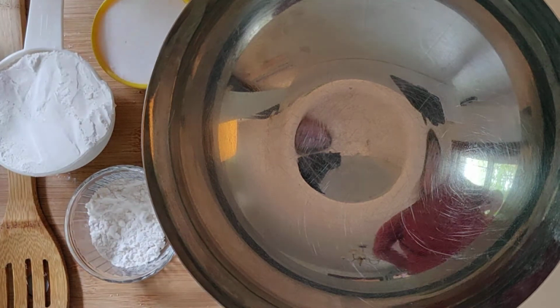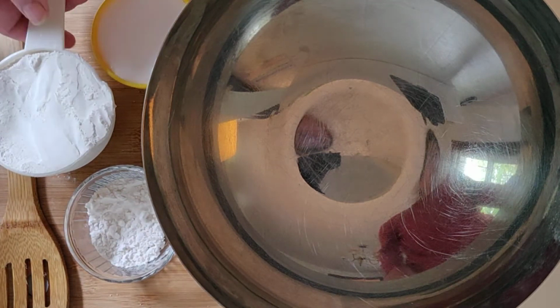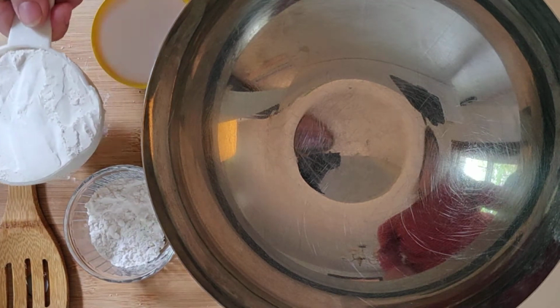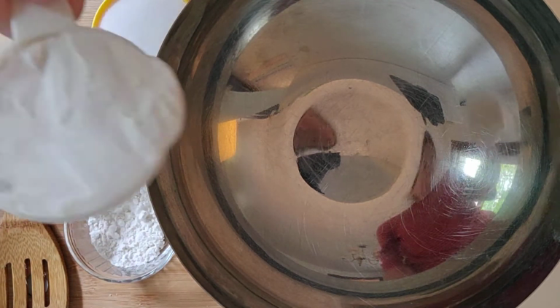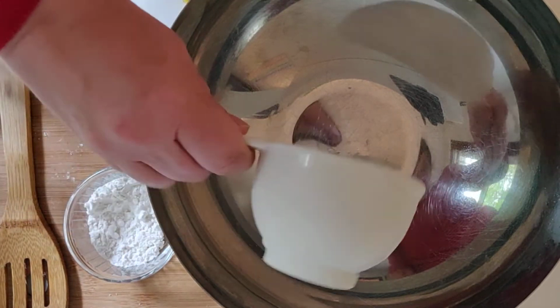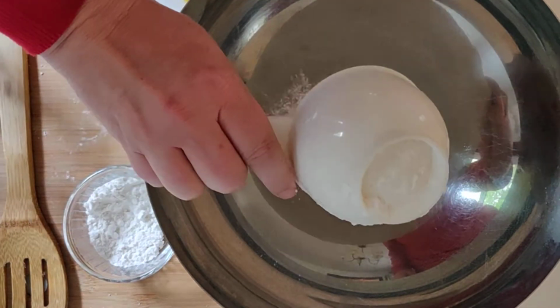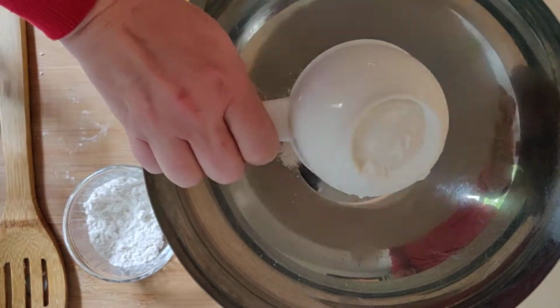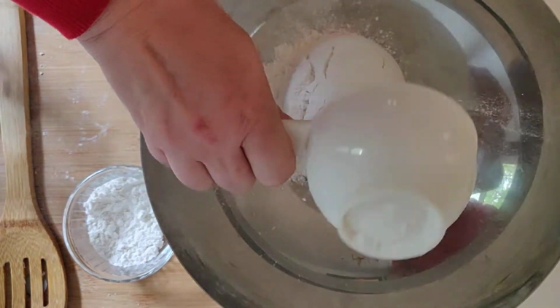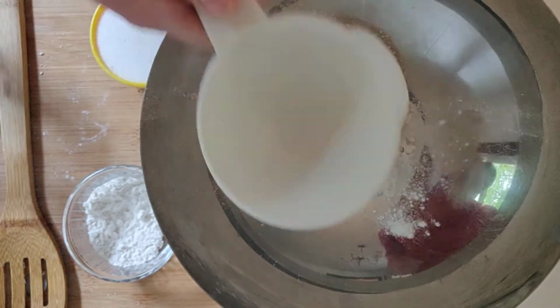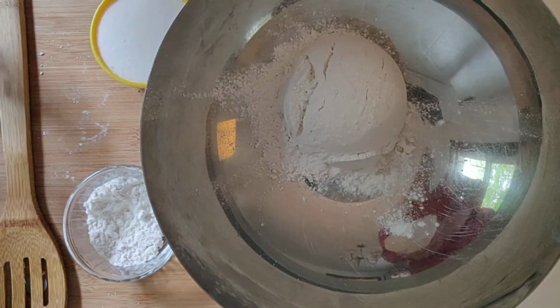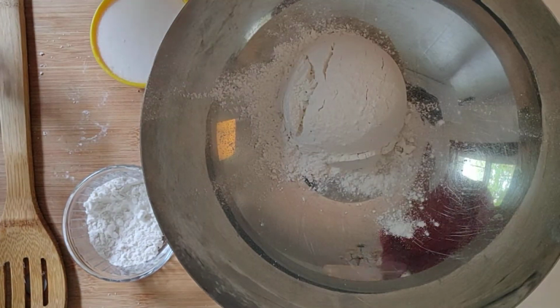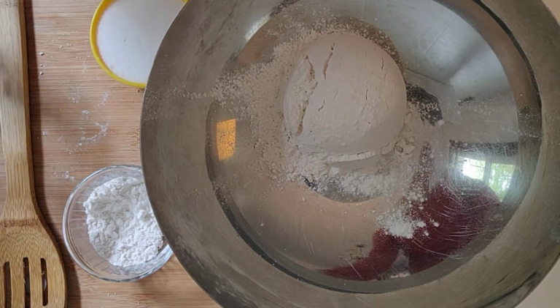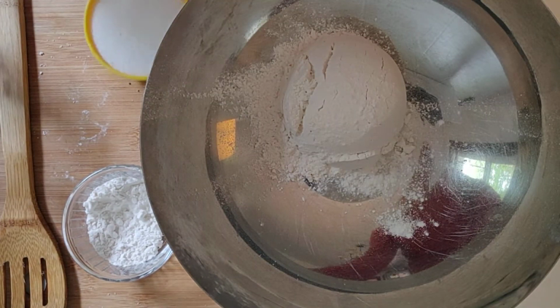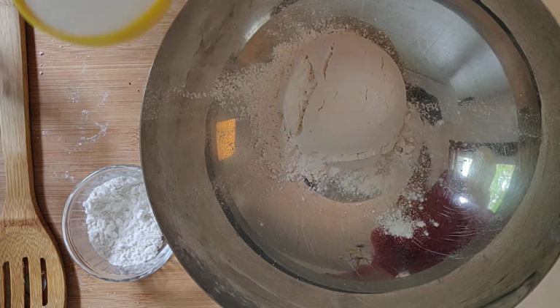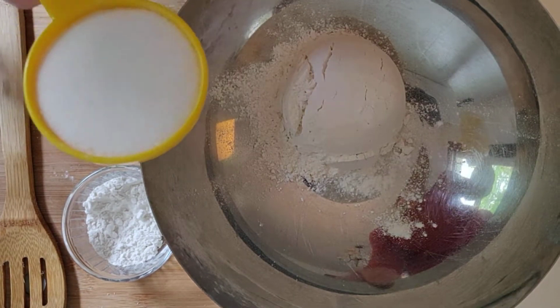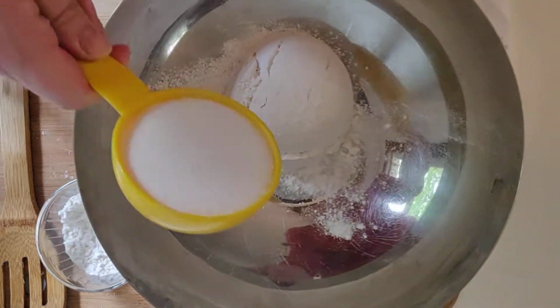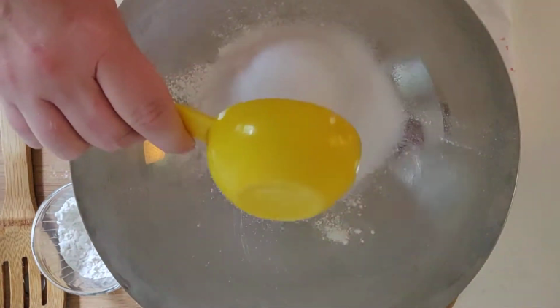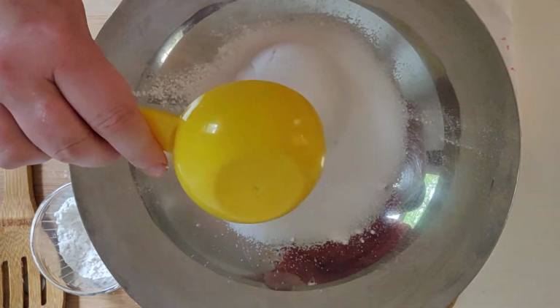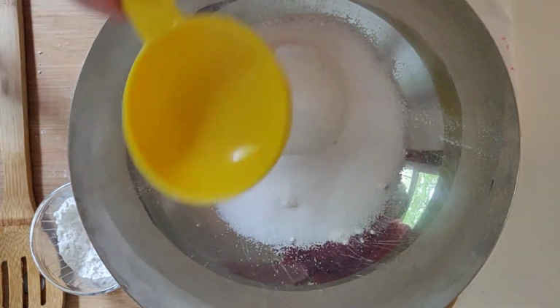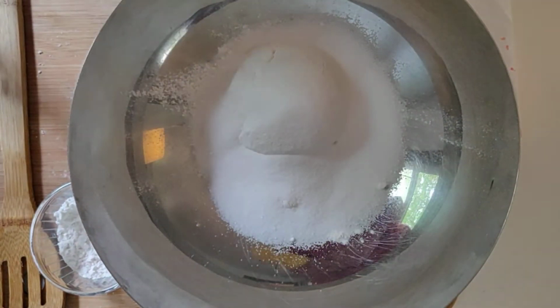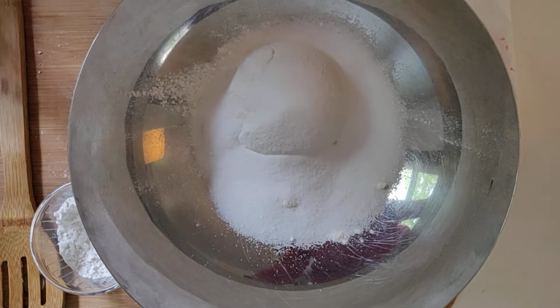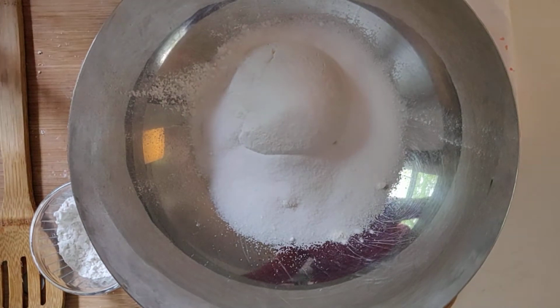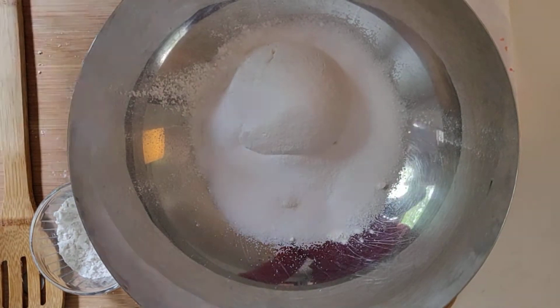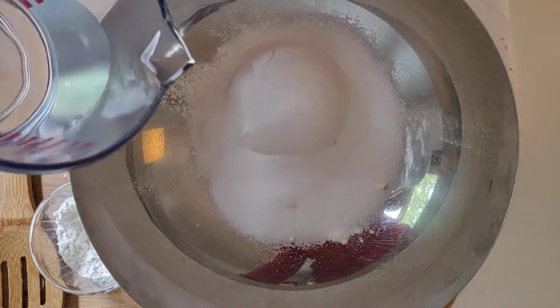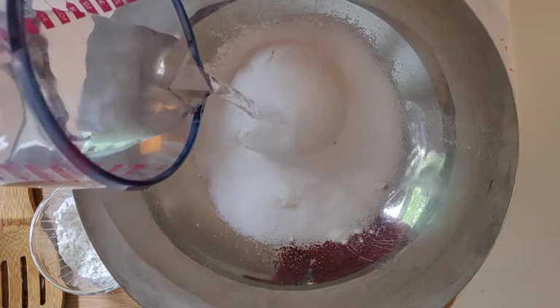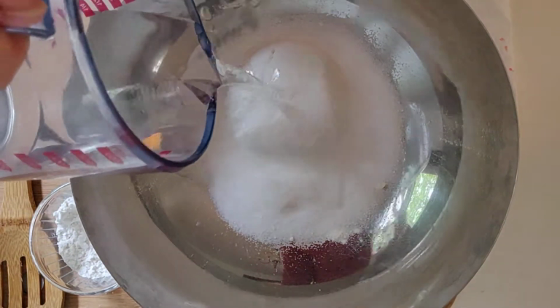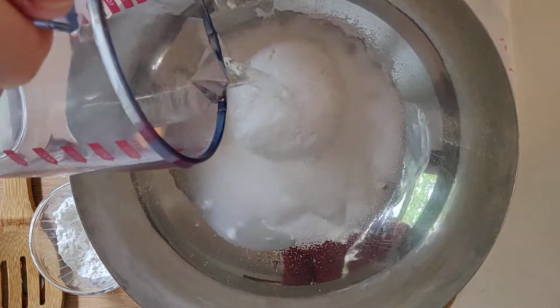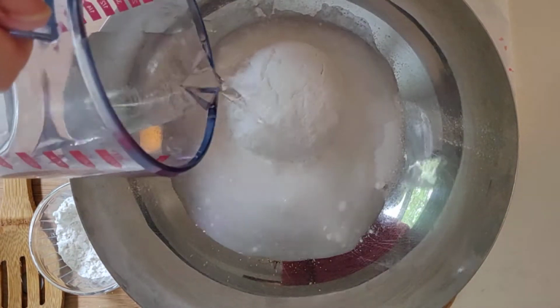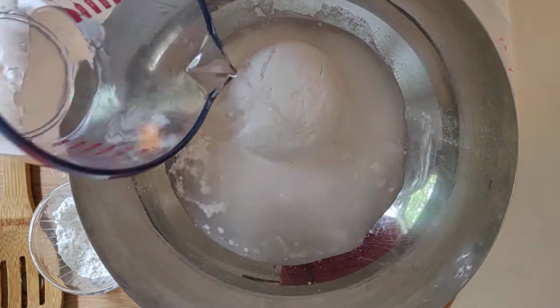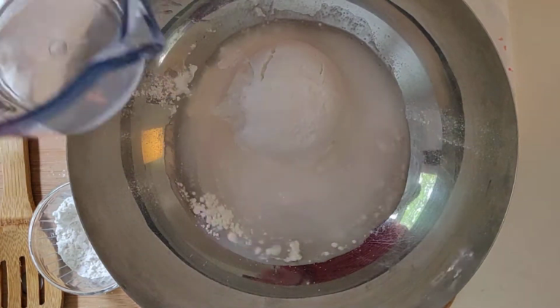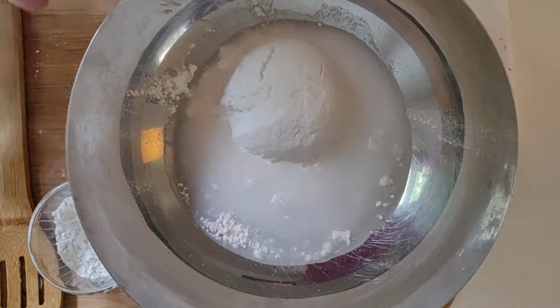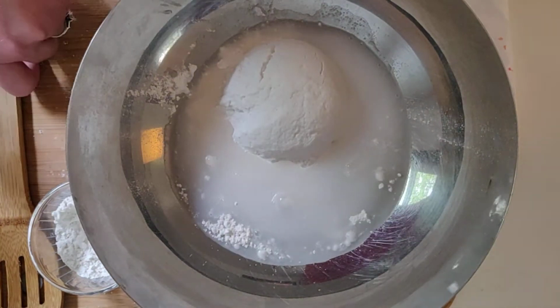All you want to do is dump your cup of flour in your bowl, then your half a cup of salt, and you want to add half of your water and start mixing it with a spoon.